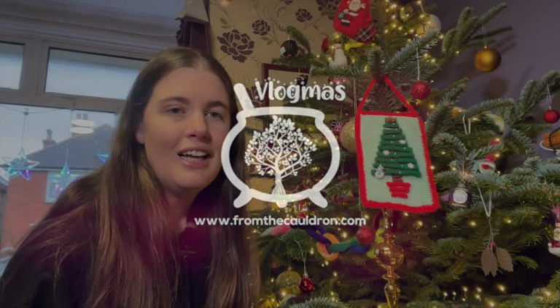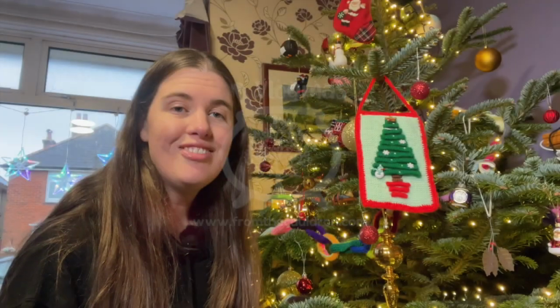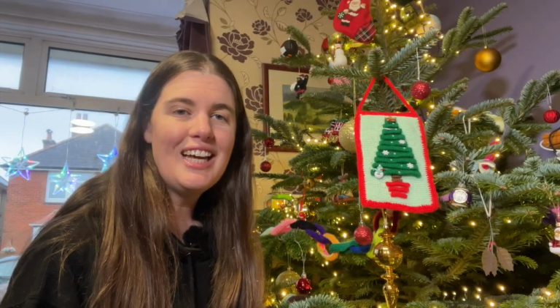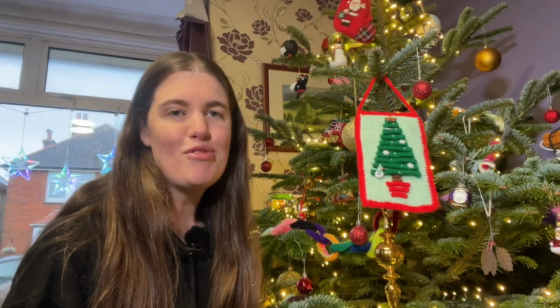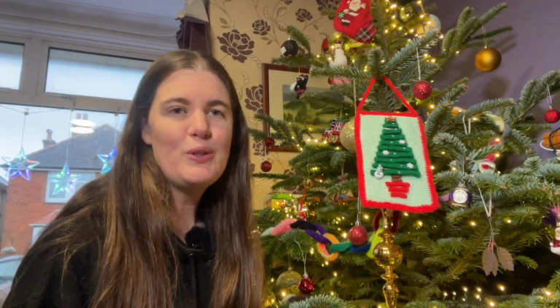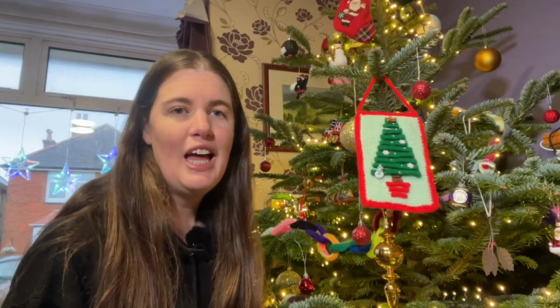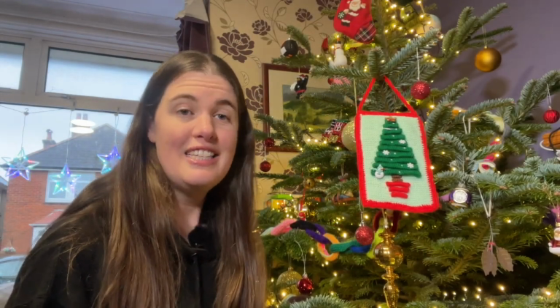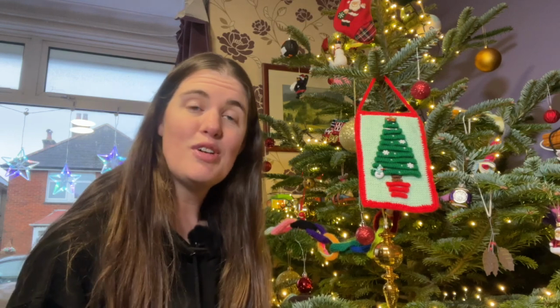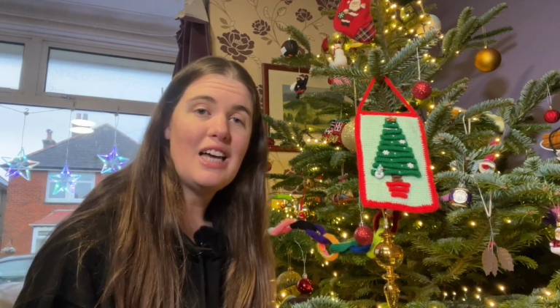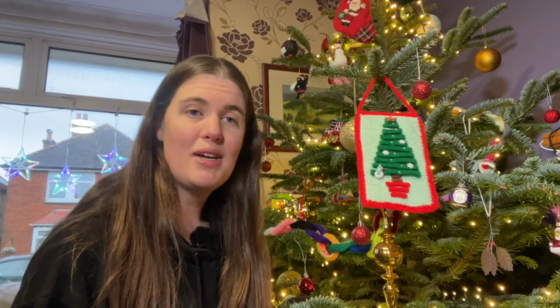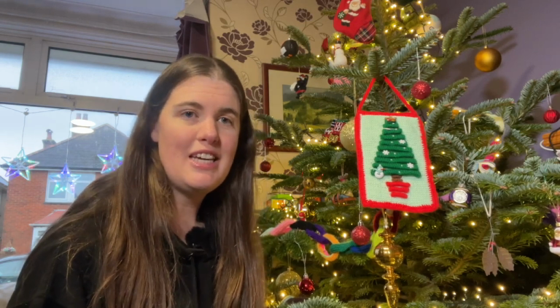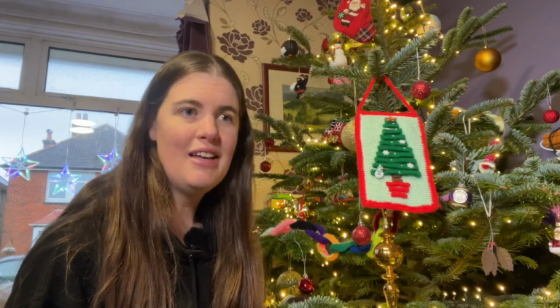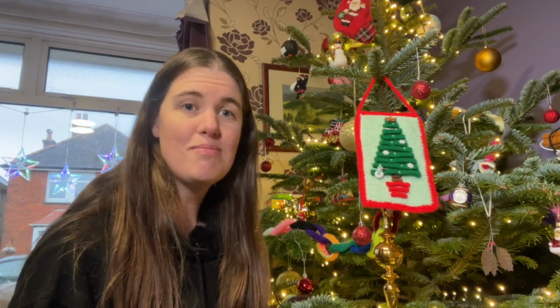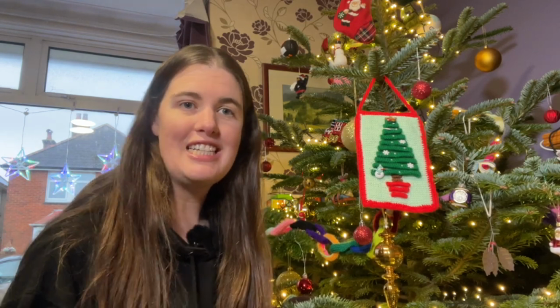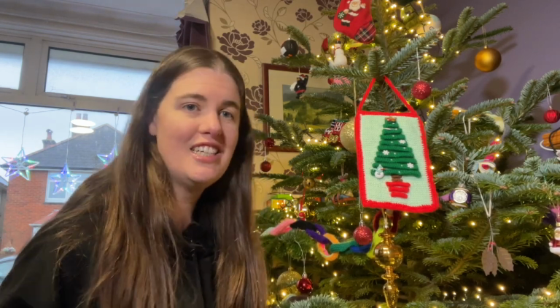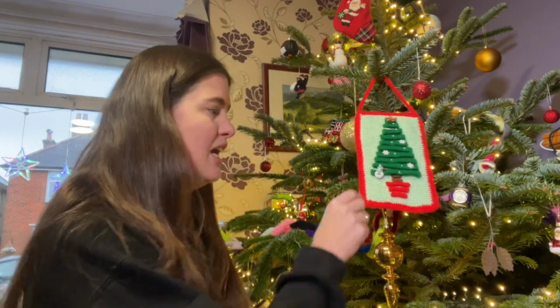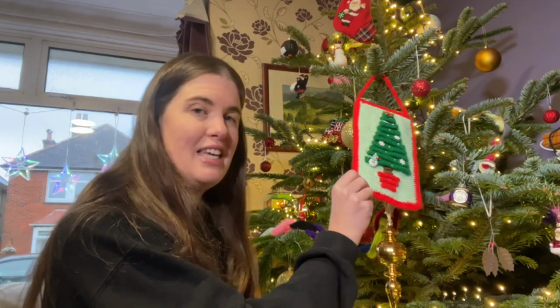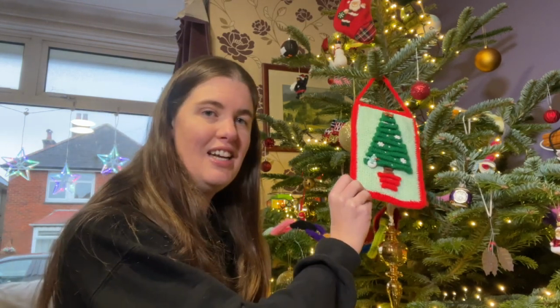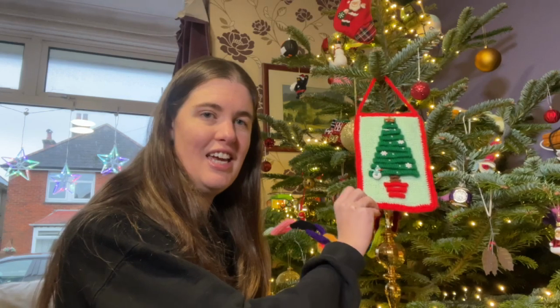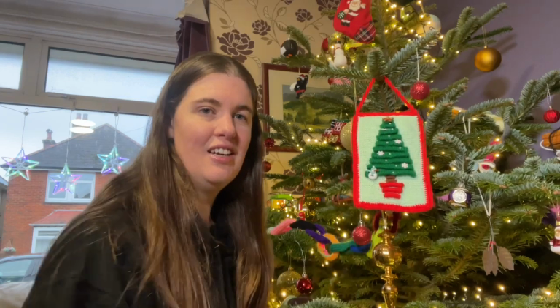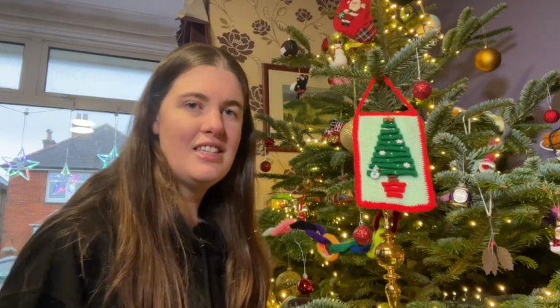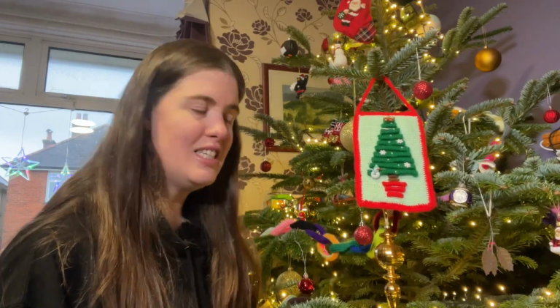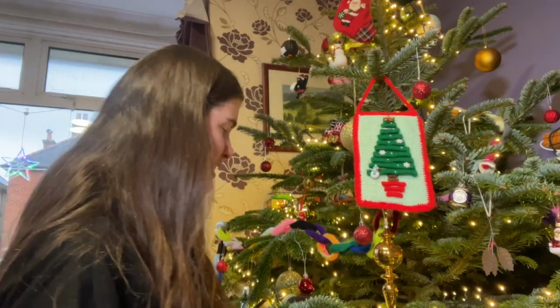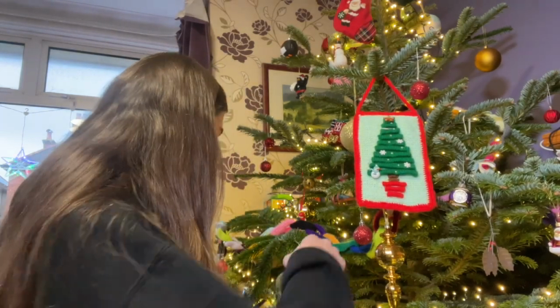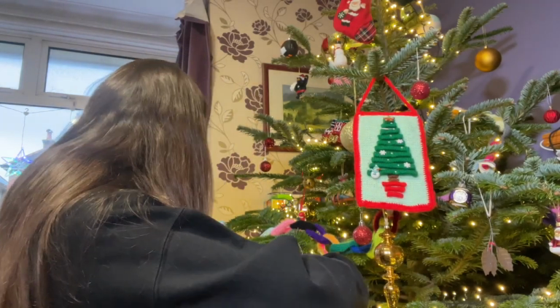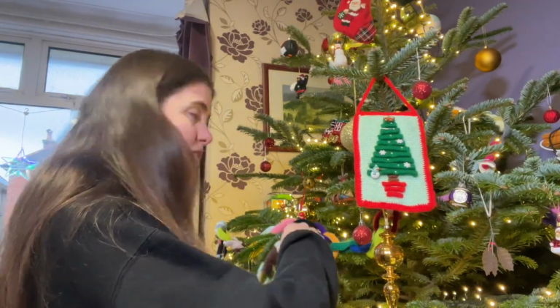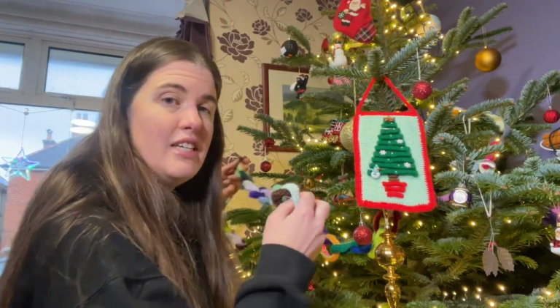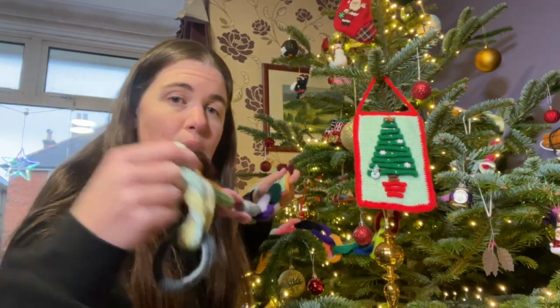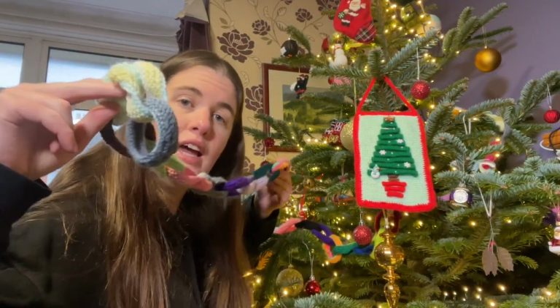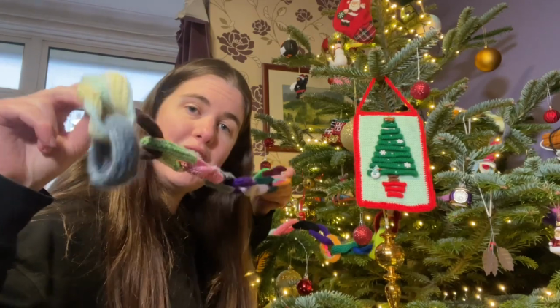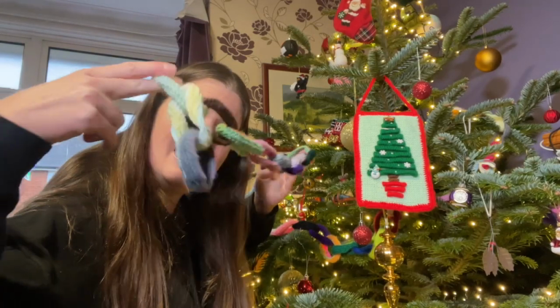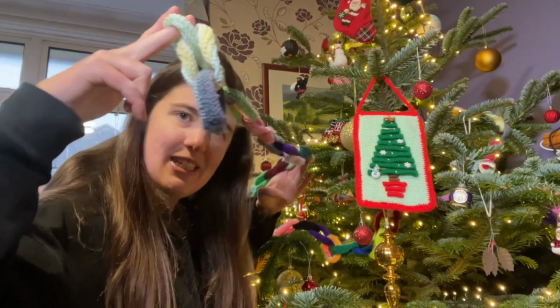Hi everyone, I'm Amy from From the Cauldron, and in today's Vlogmas I'm going to be making some more knitted decorations. I made some earlier in the series and today I'm doing something very simple — making a knitted paper chain.